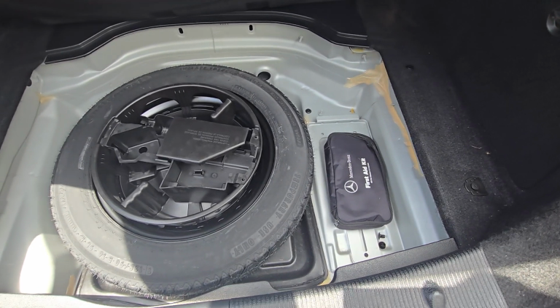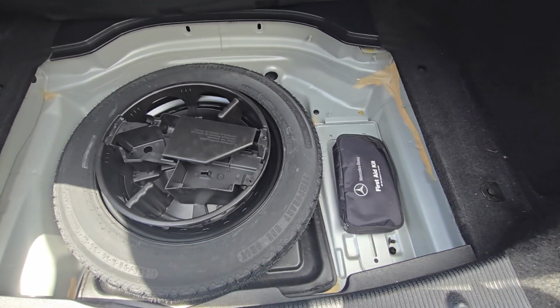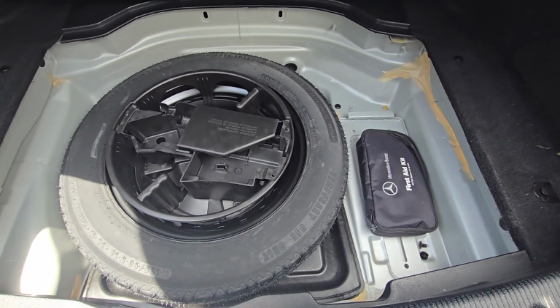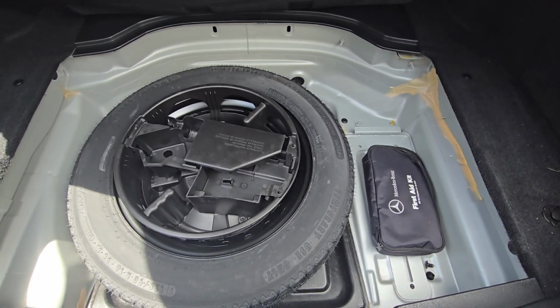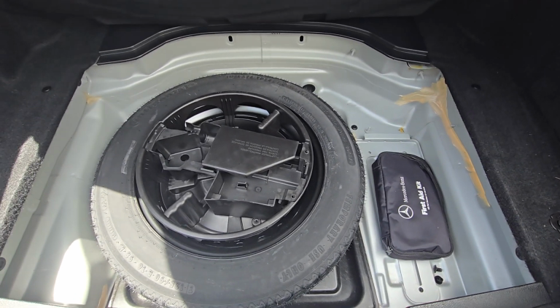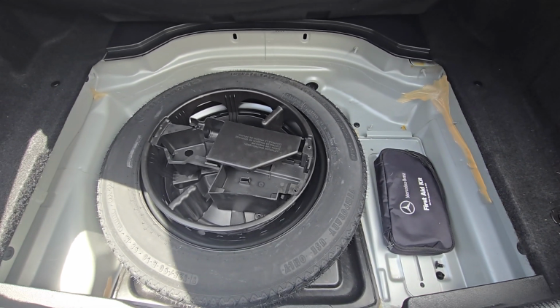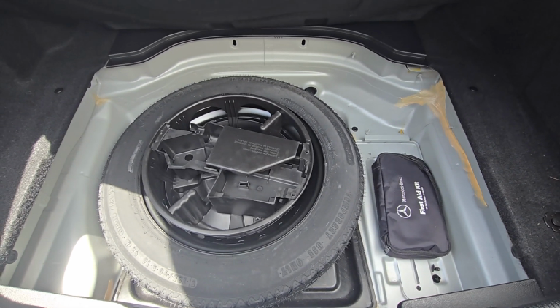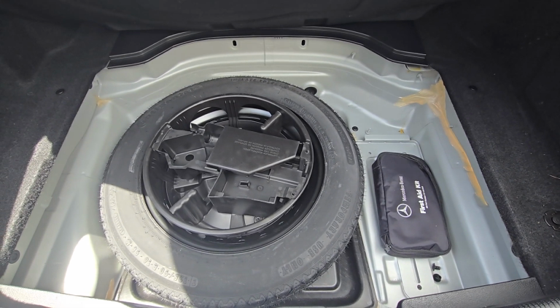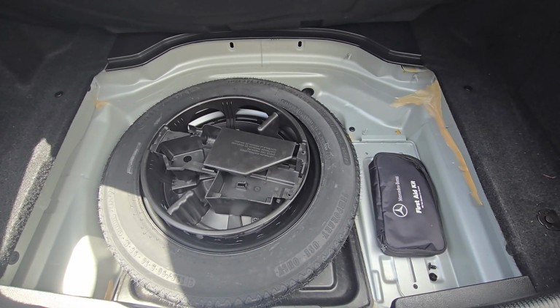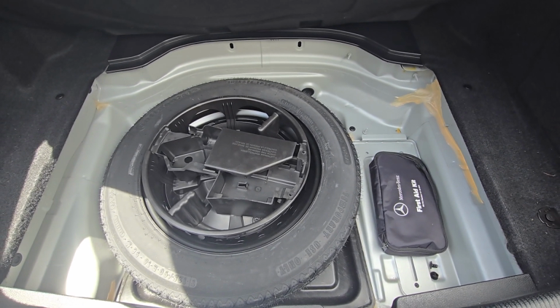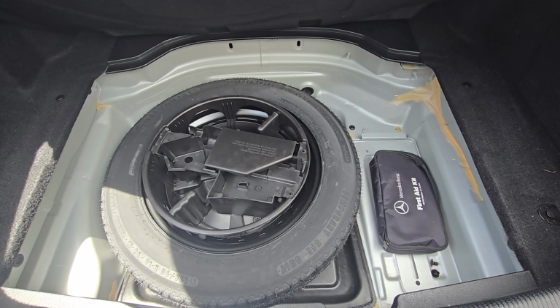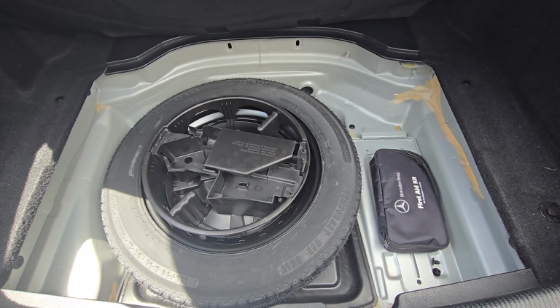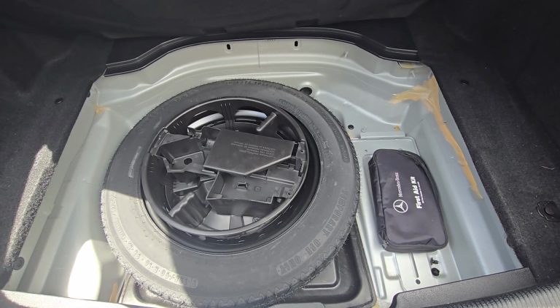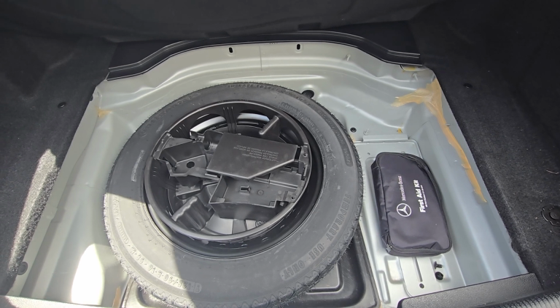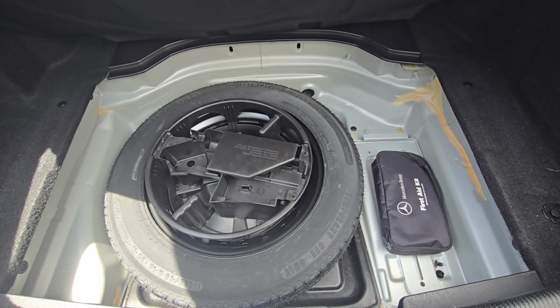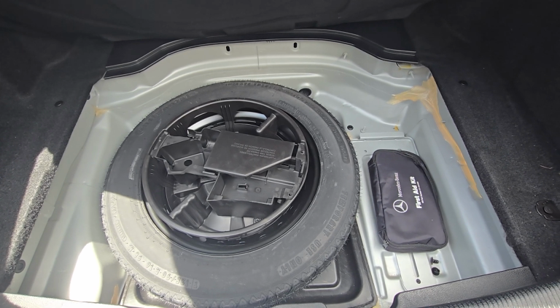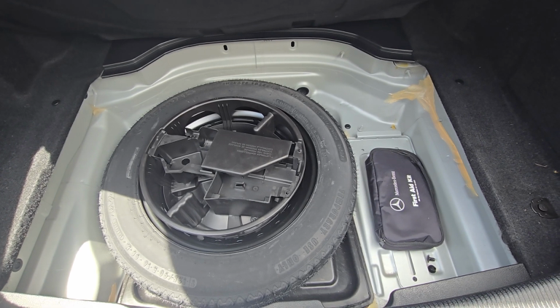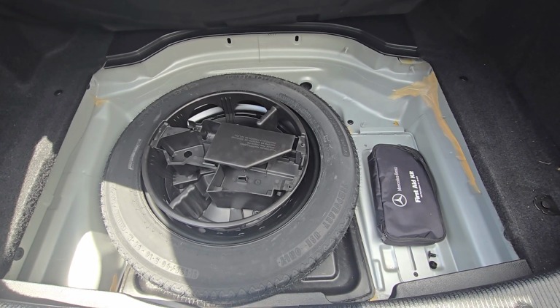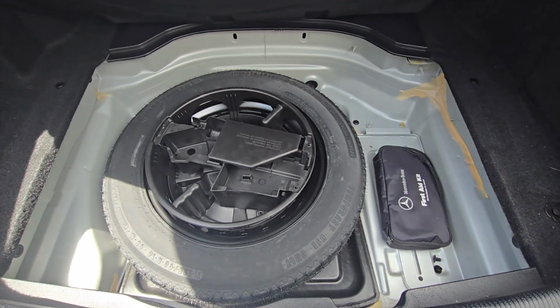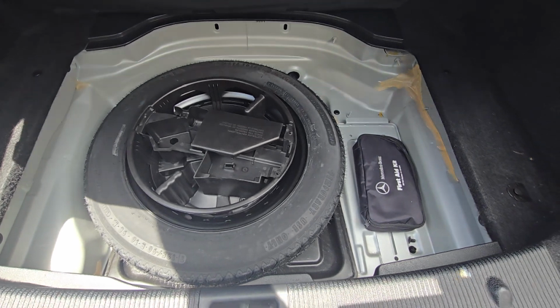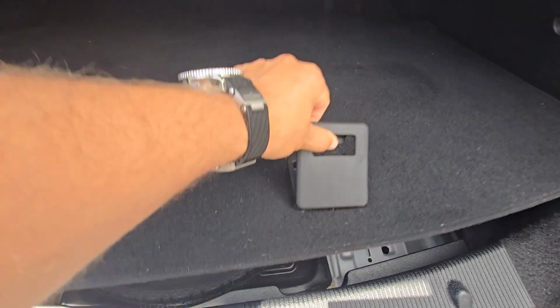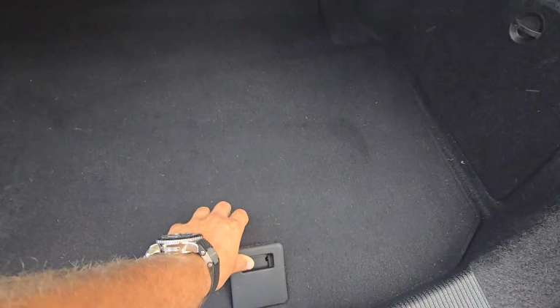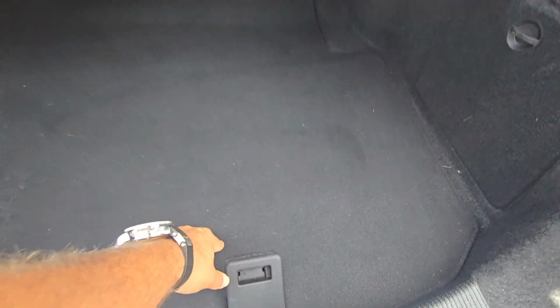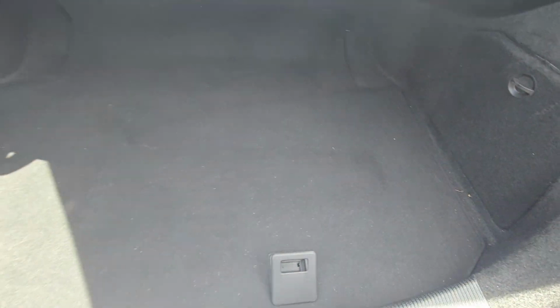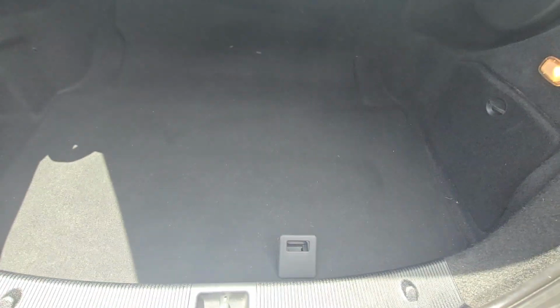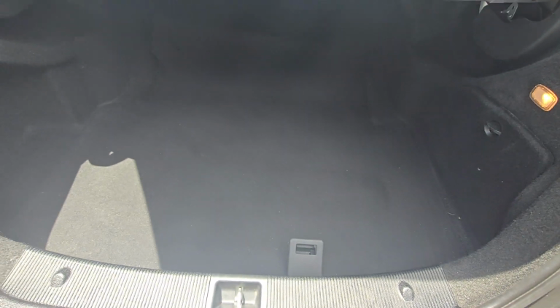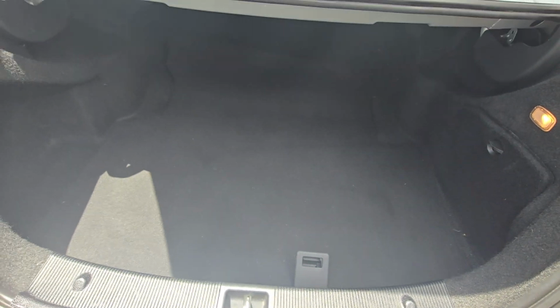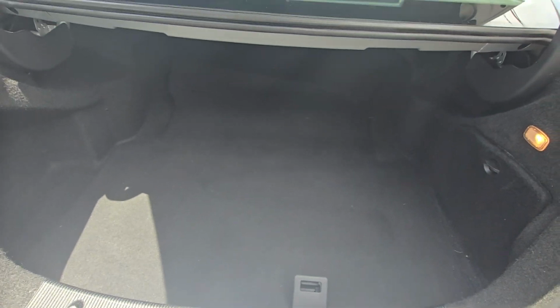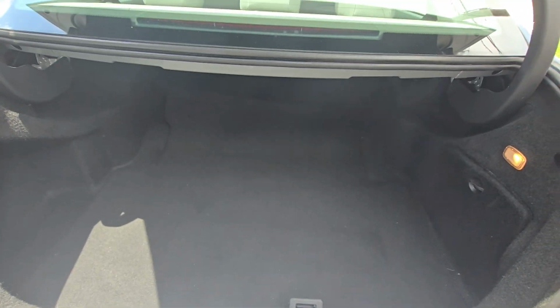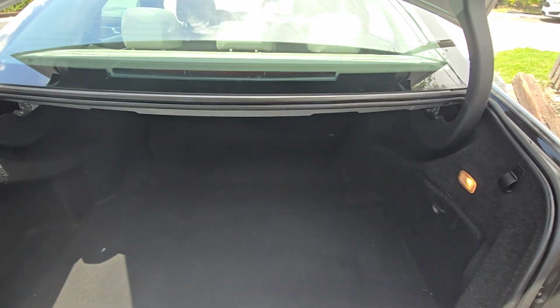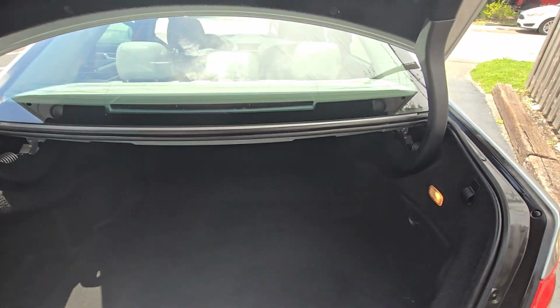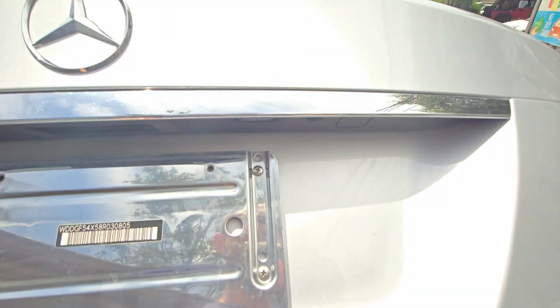You got the original spare. First aid kit — I don't see any tools. There are no tools, but I do see the spare tire.